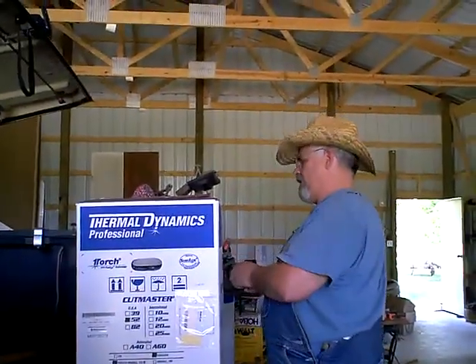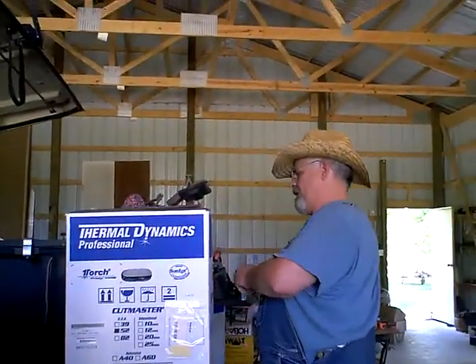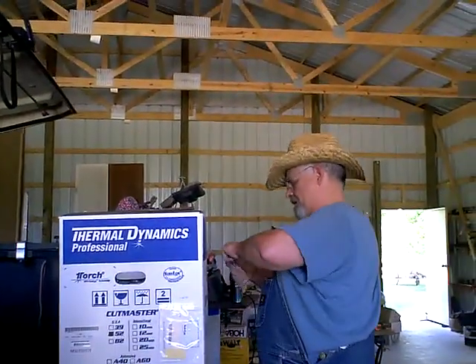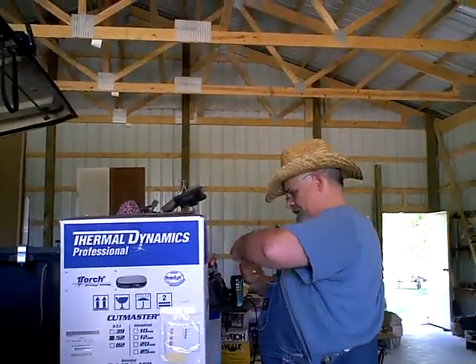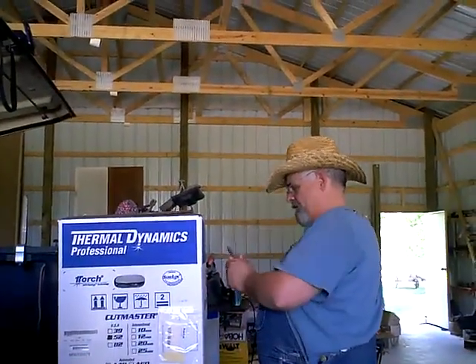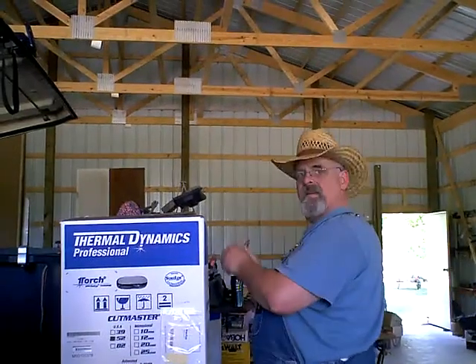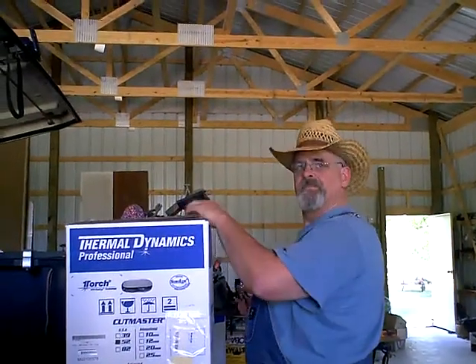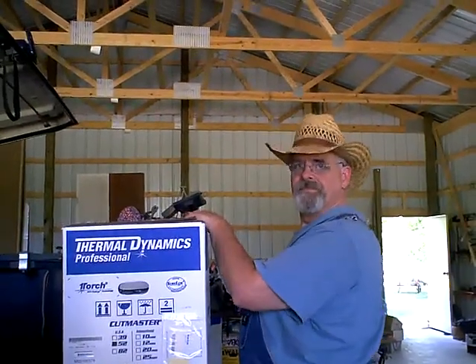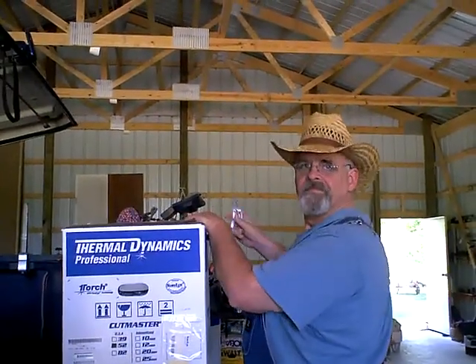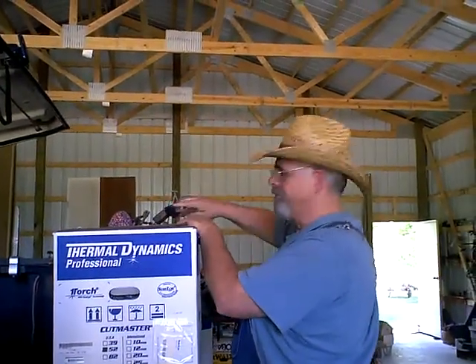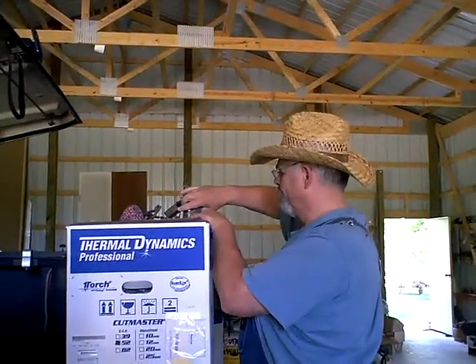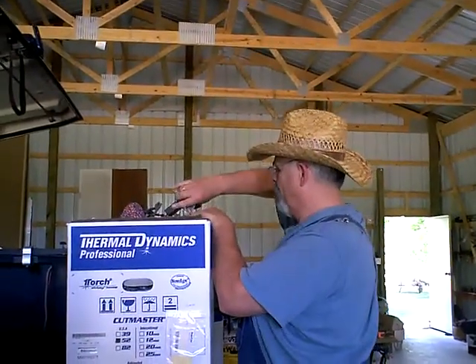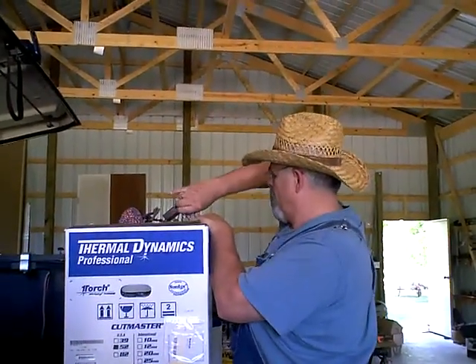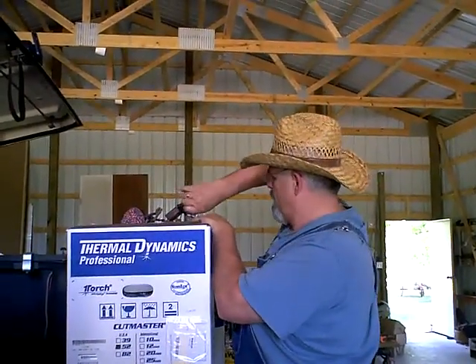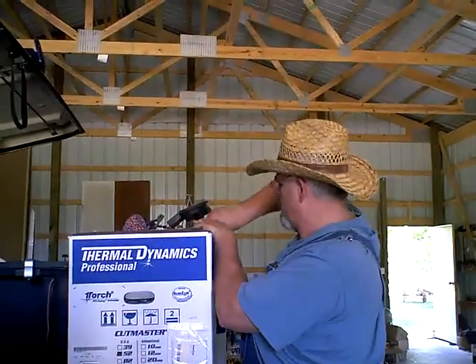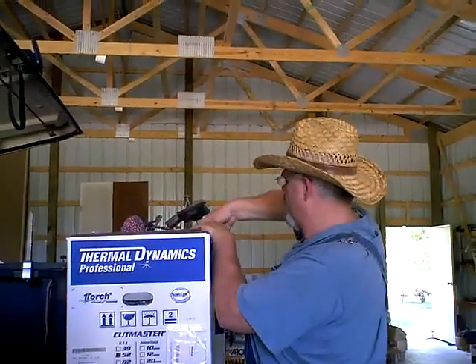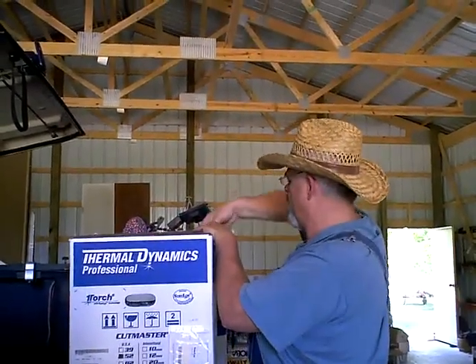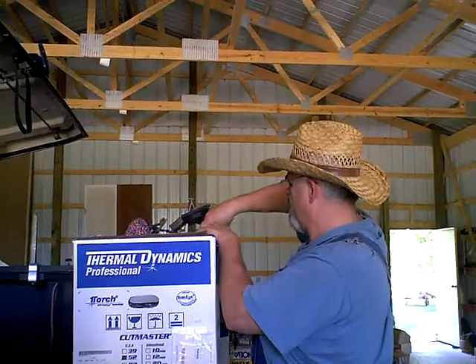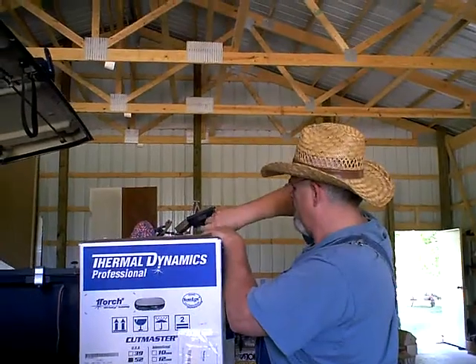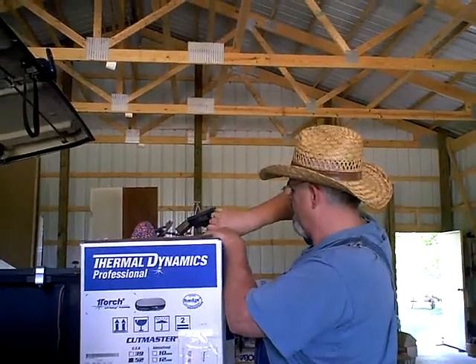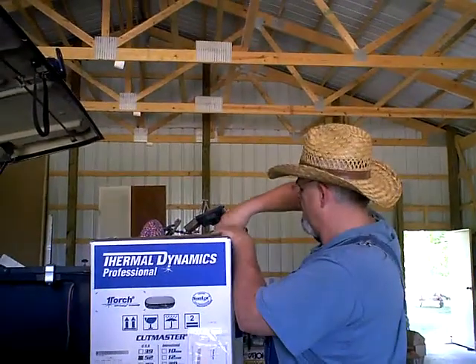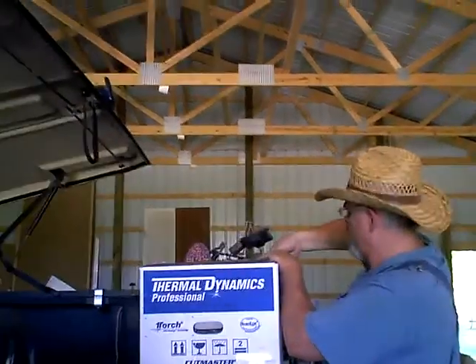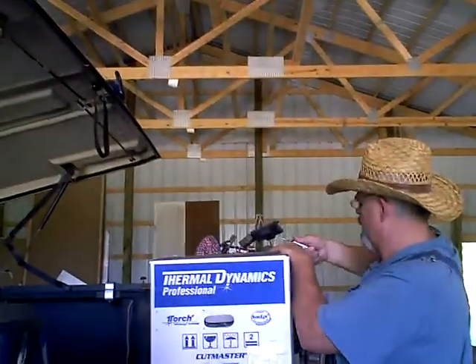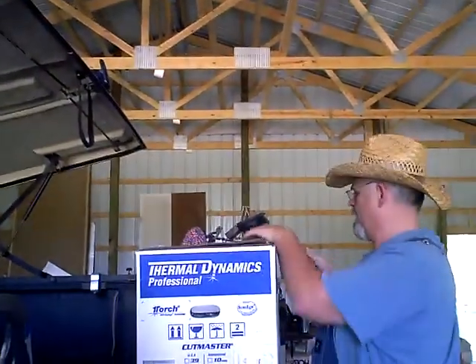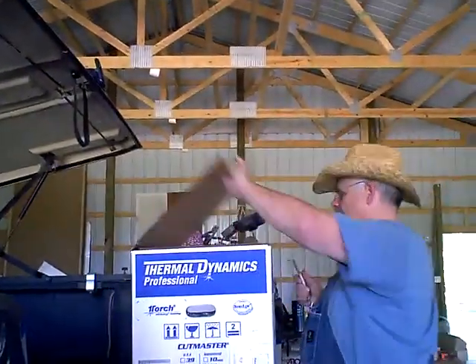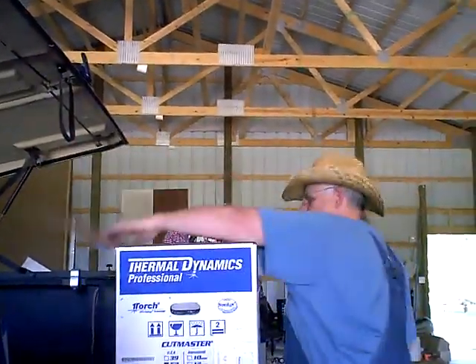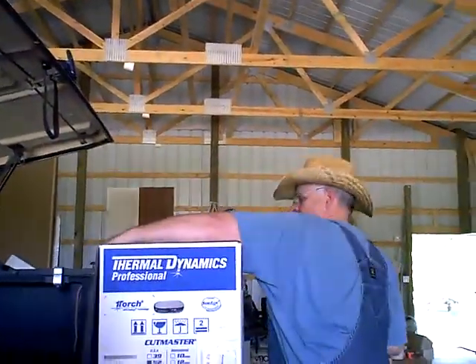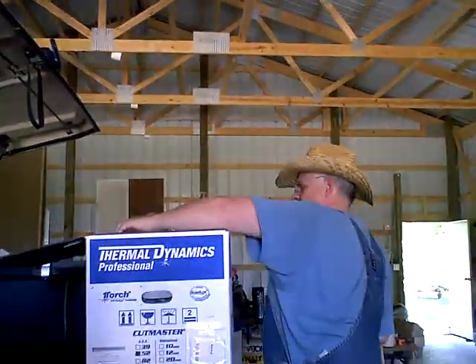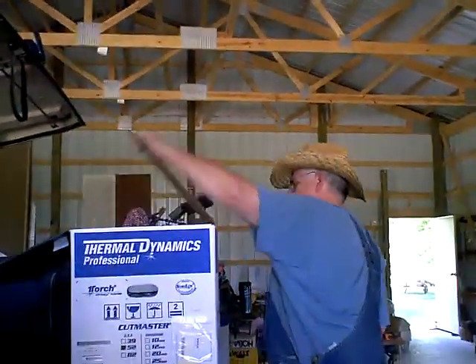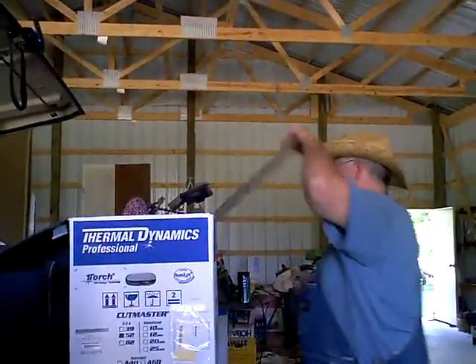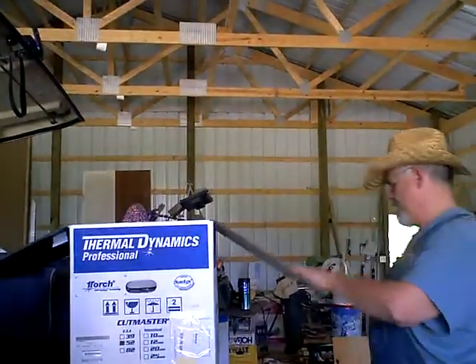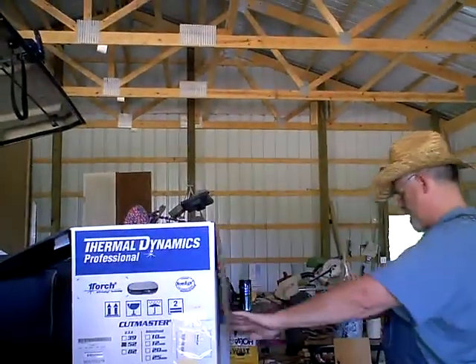It's a blessing in disguise because it happened when I could get it right back home. It only lost me 30 minutes of time, and I still got here early. Said I'd be here by four, and it's a quarter to four.